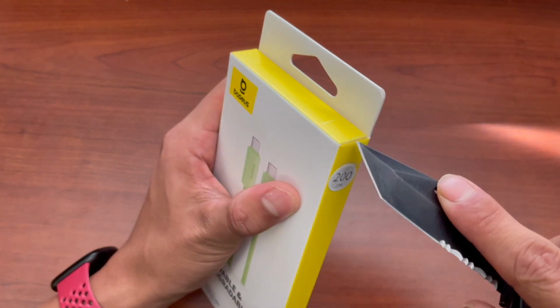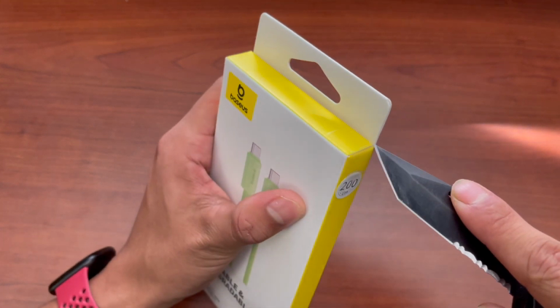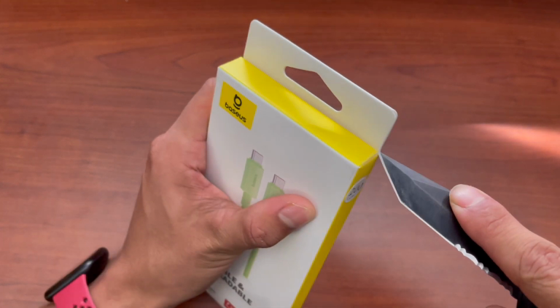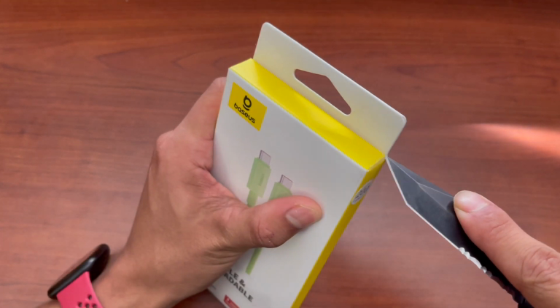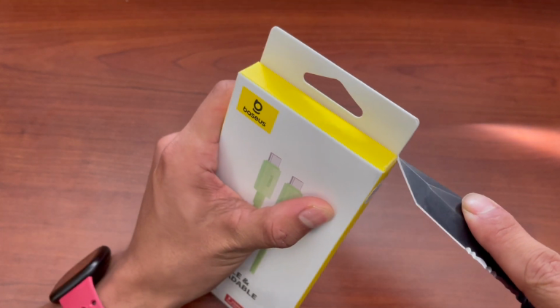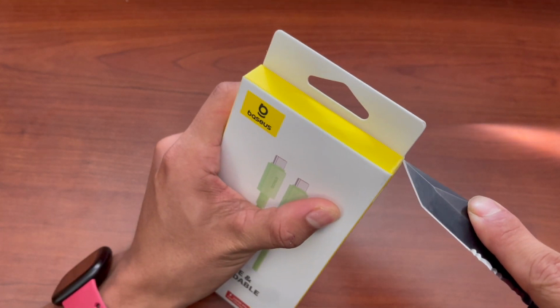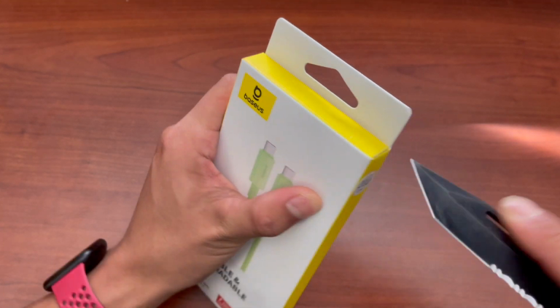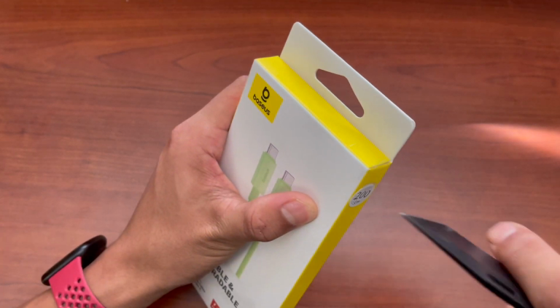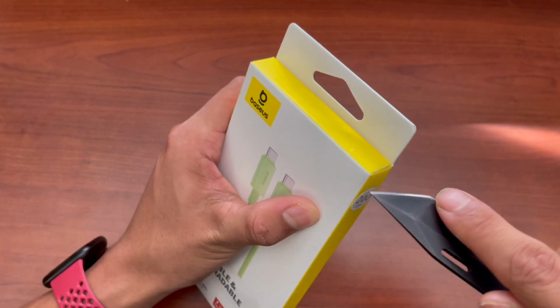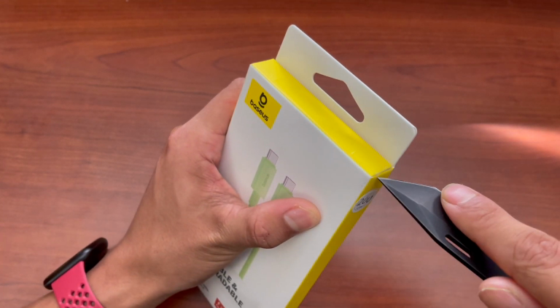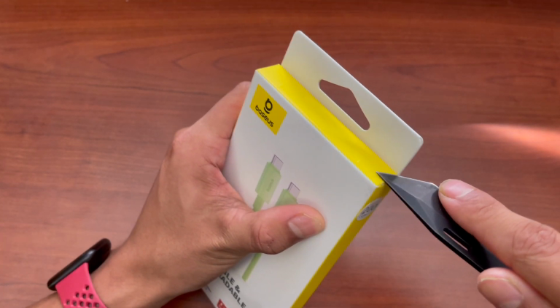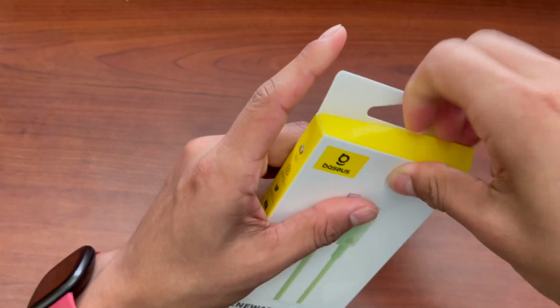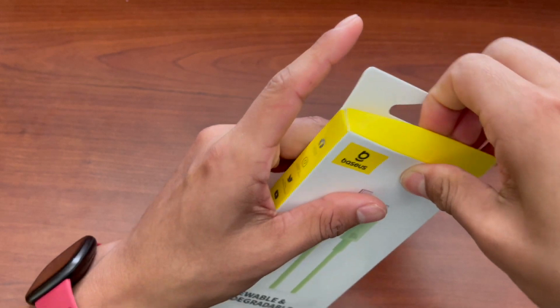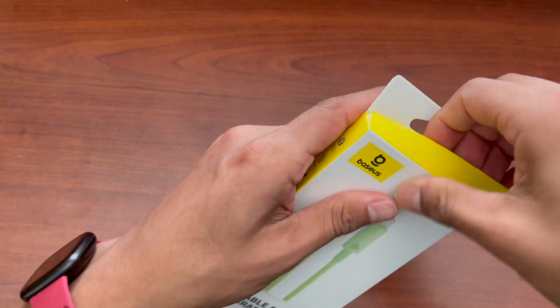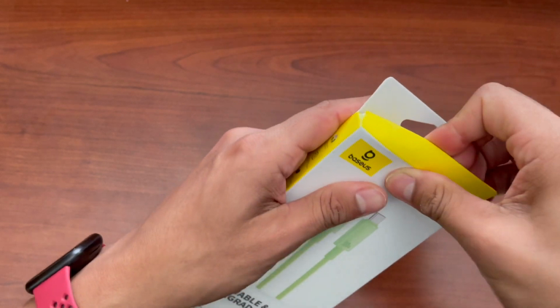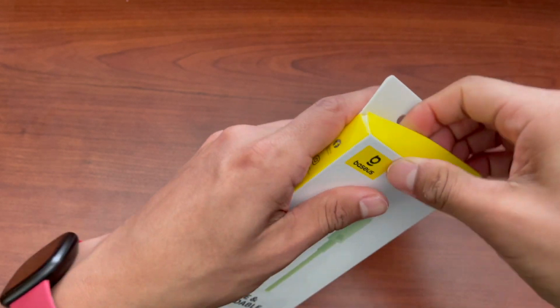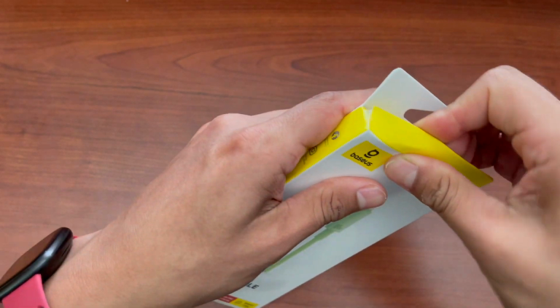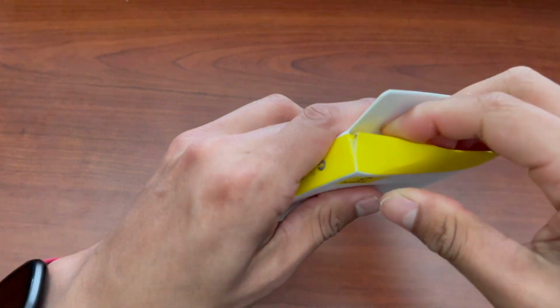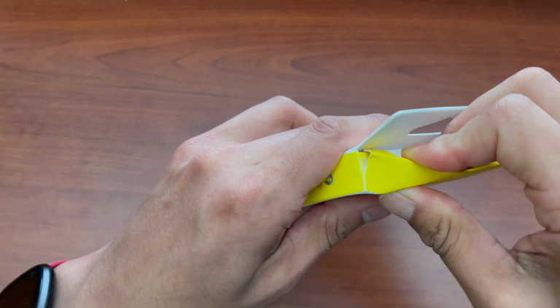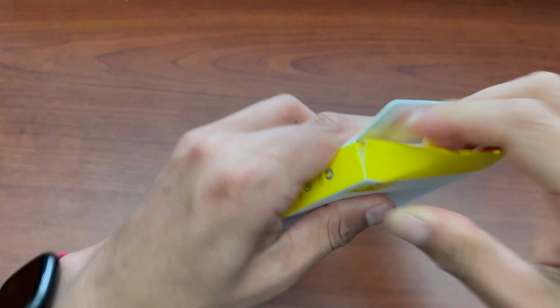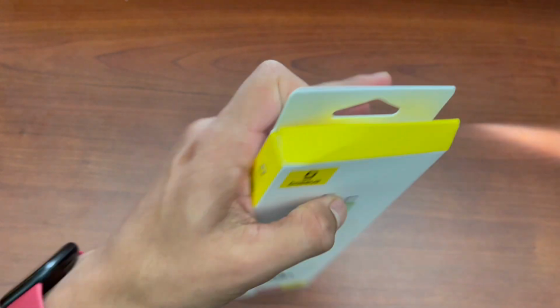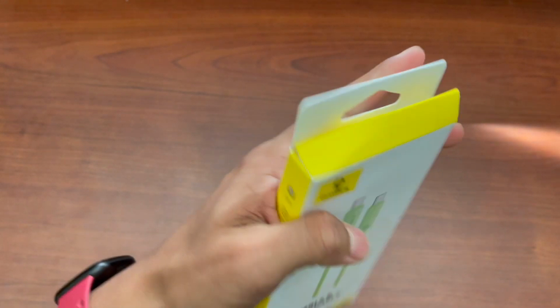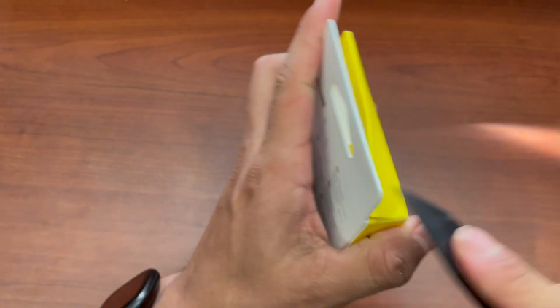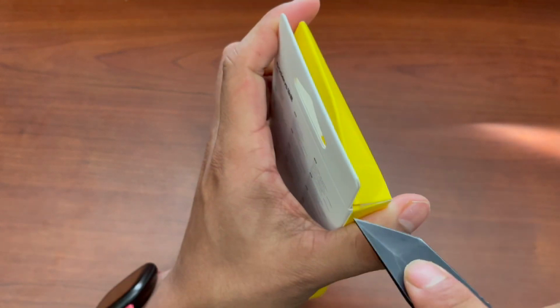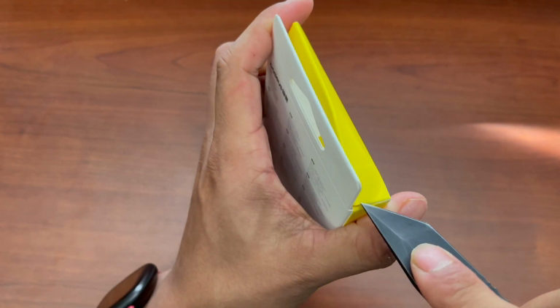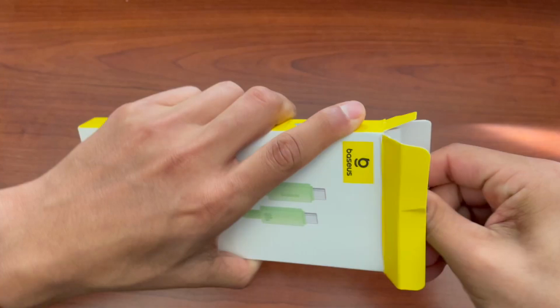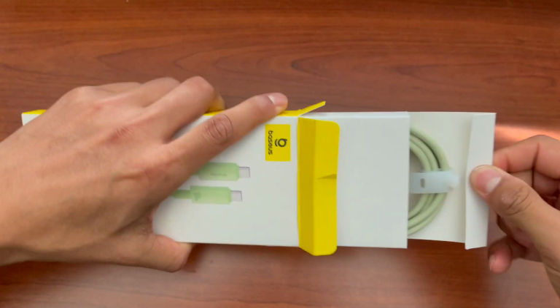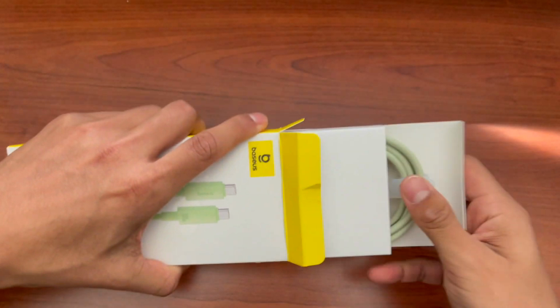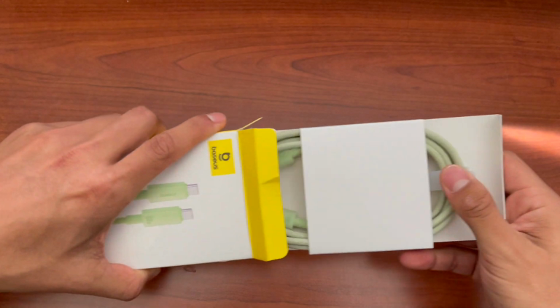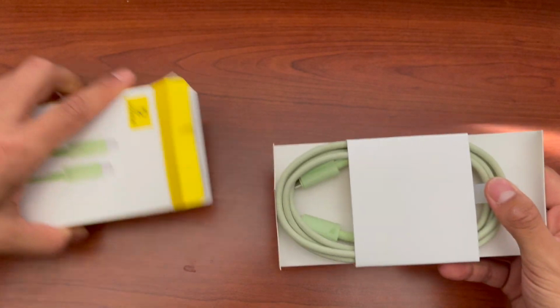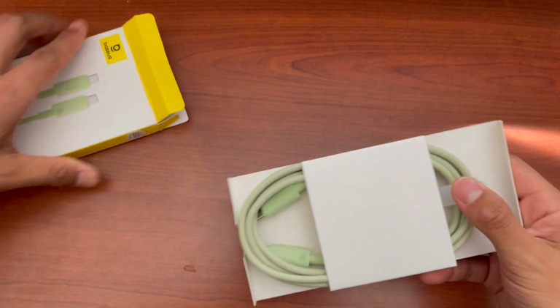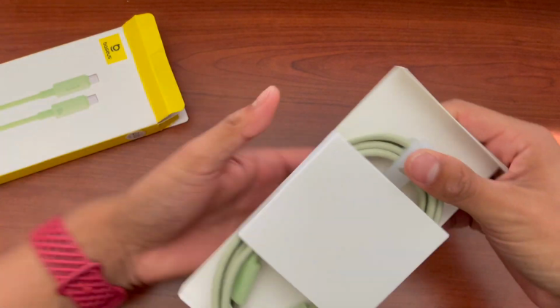I have my knife over here to help me cut this open. This does come in two colors, but I got the green one — and there it is.